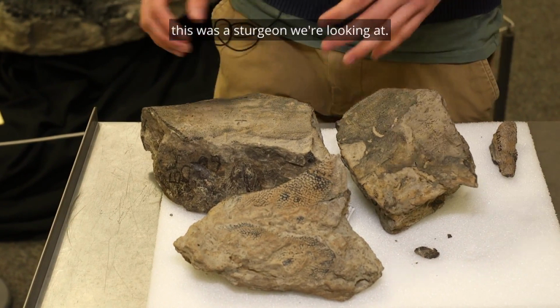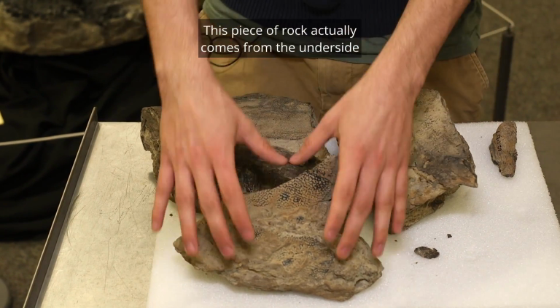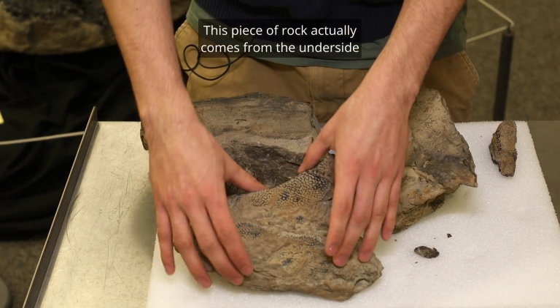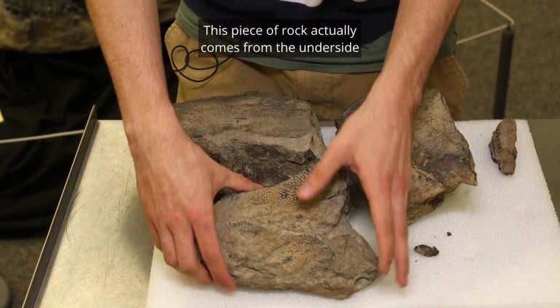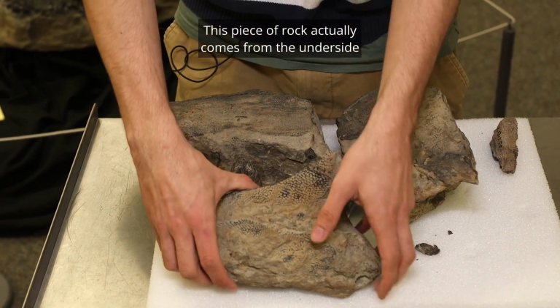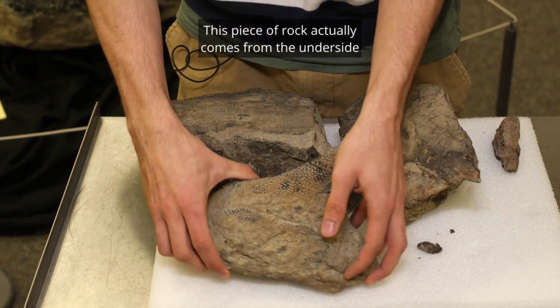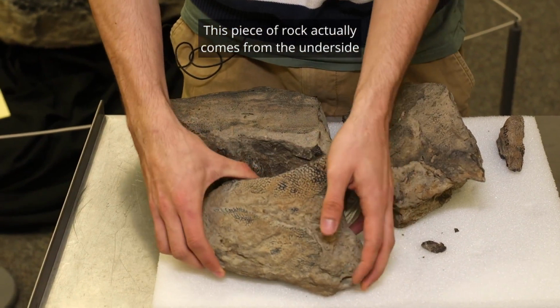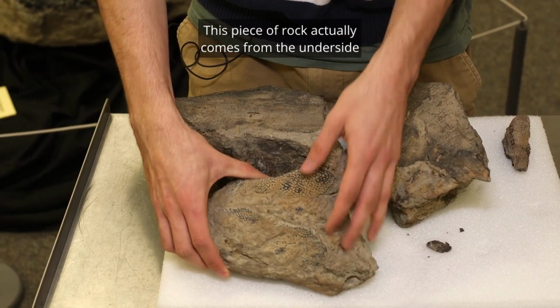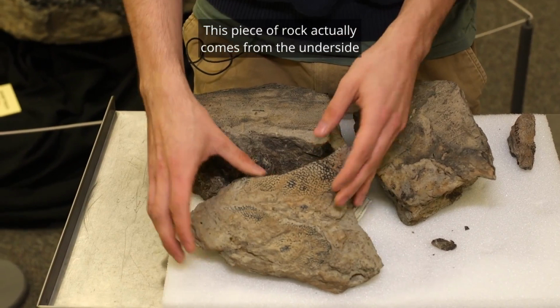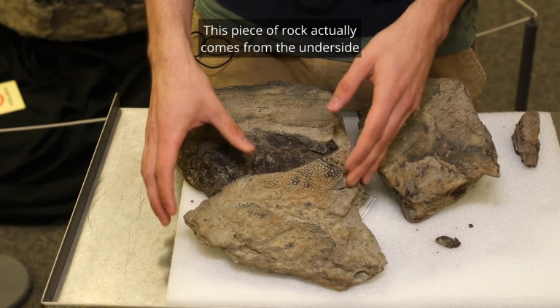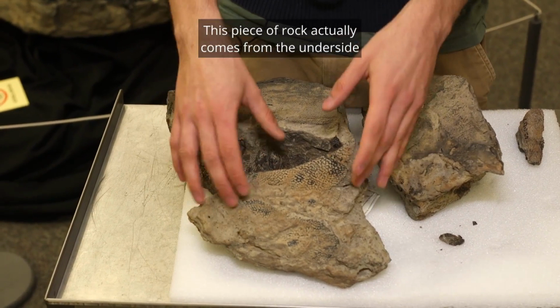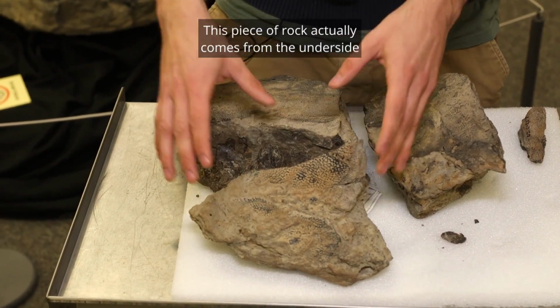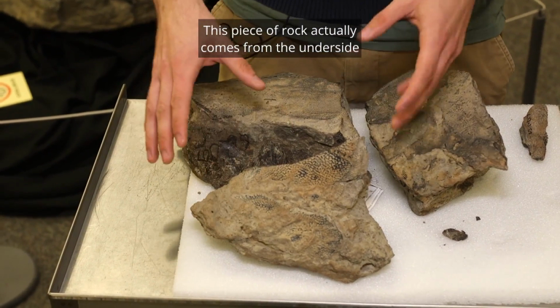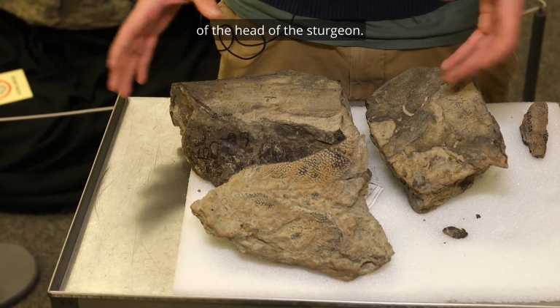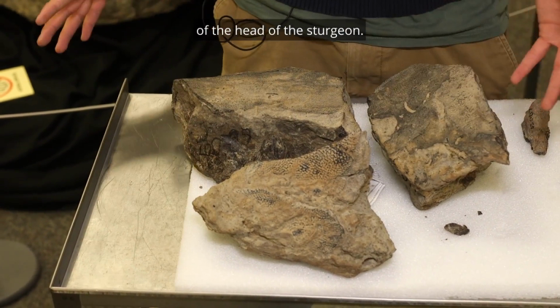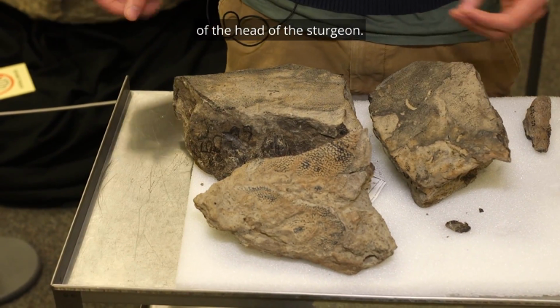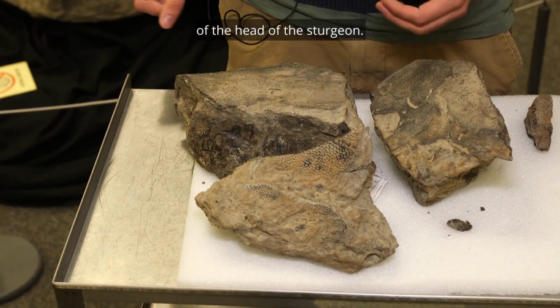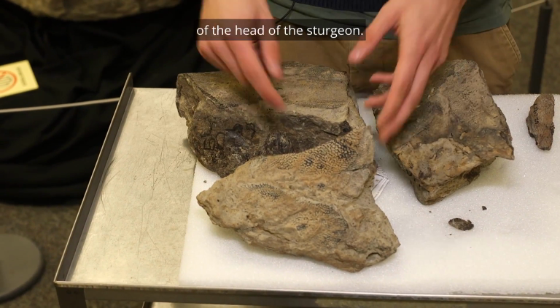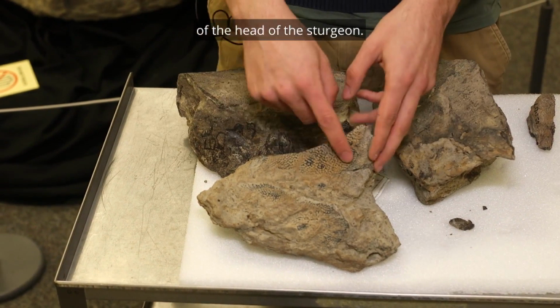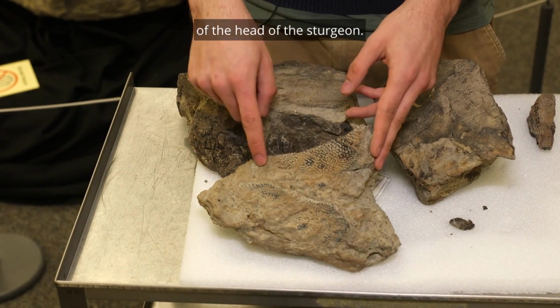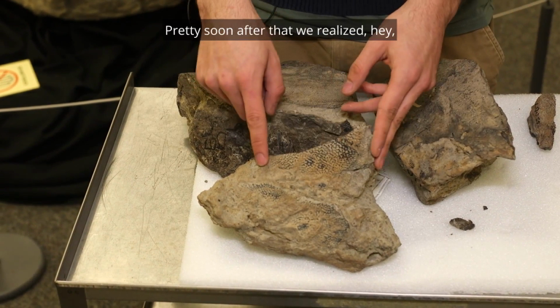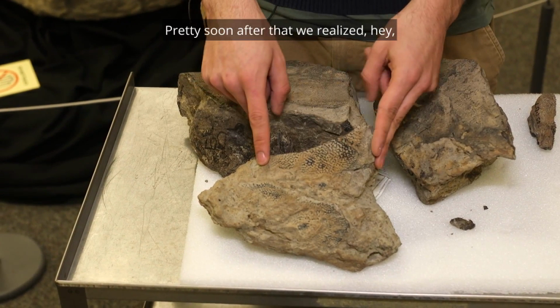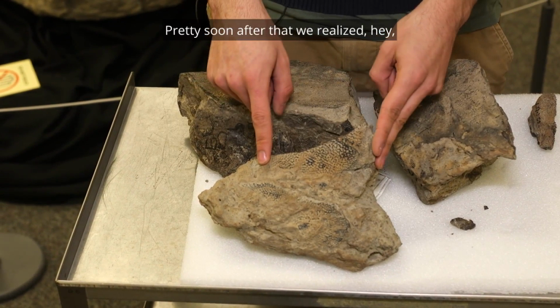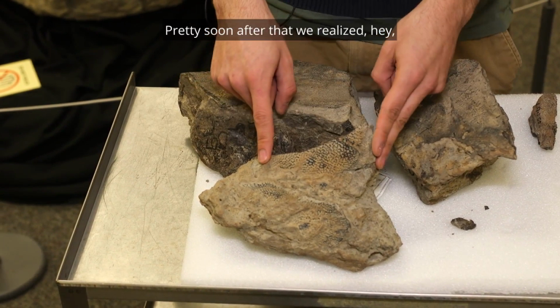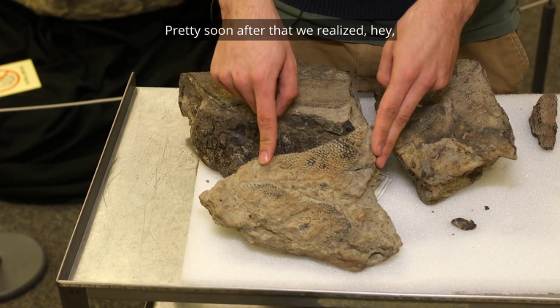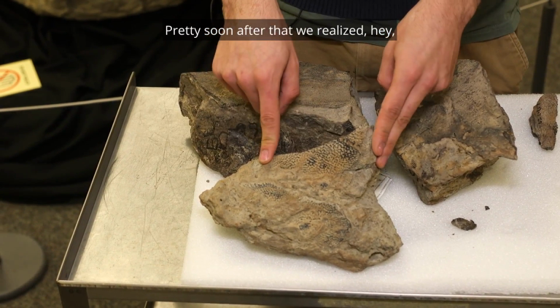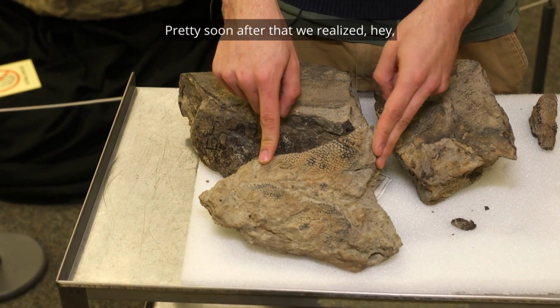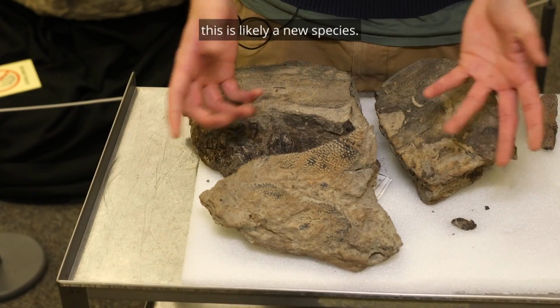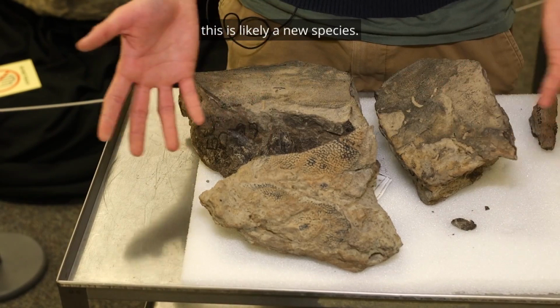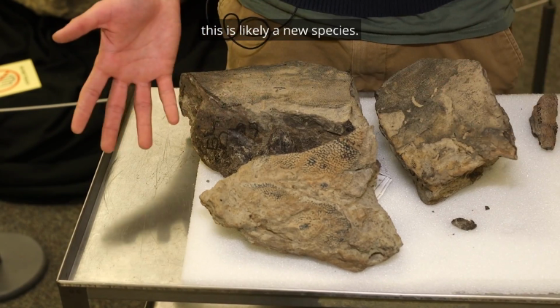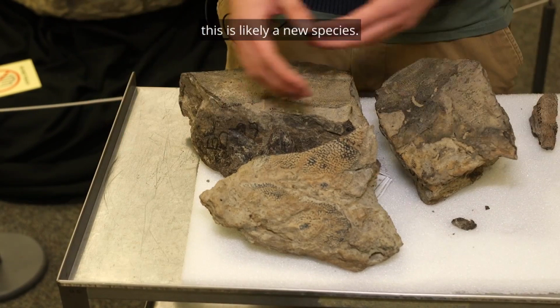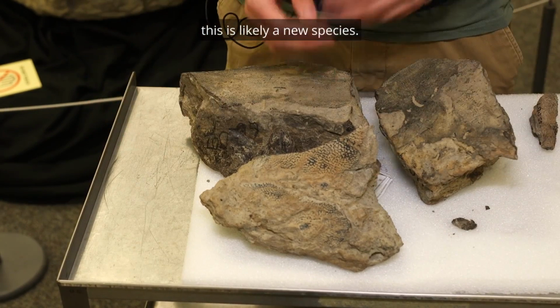This piece of rock actually comes from the underside of the head of the sturgeon. And pretty soon after that we realized this is likely a new species.